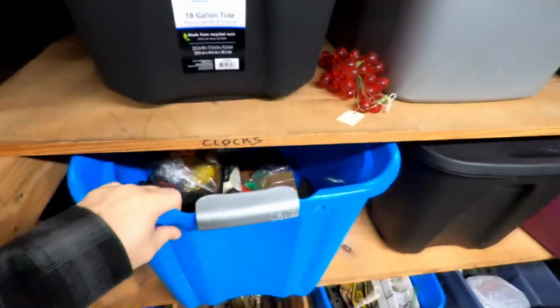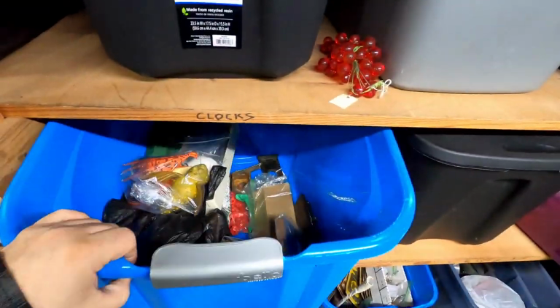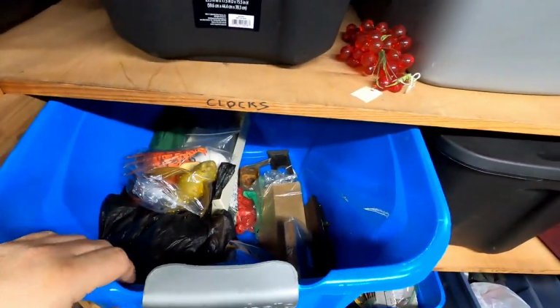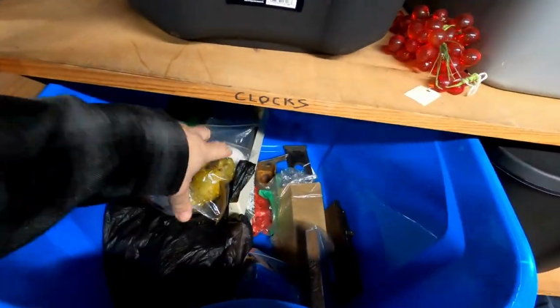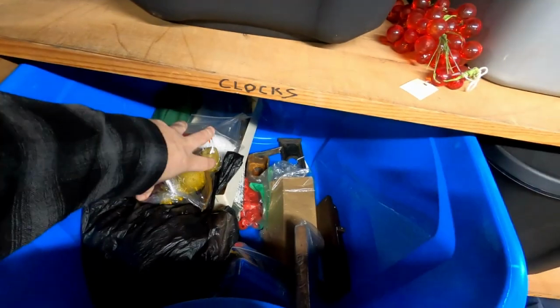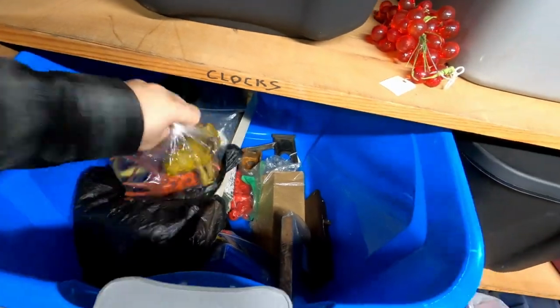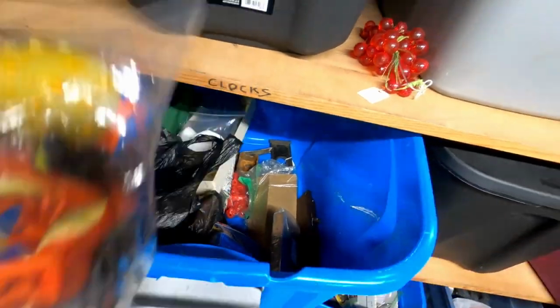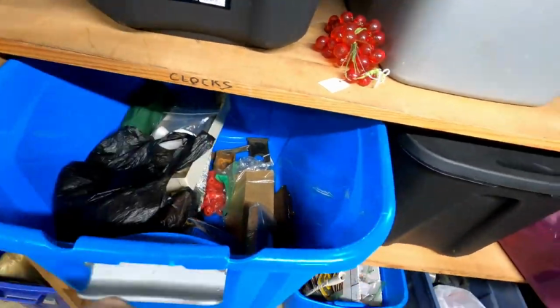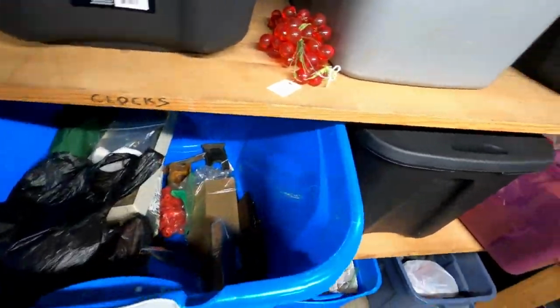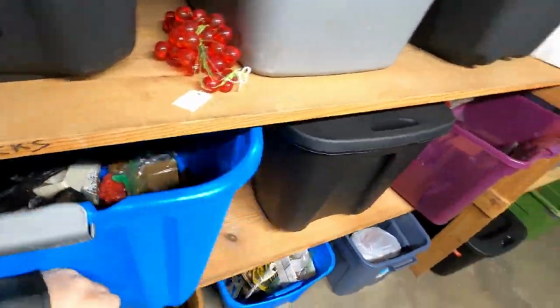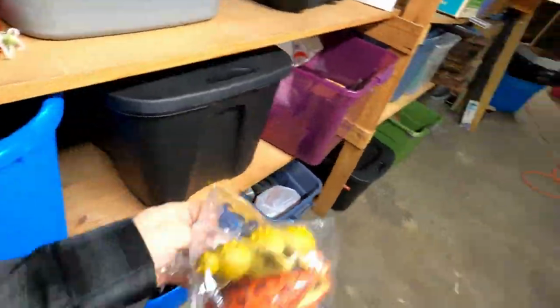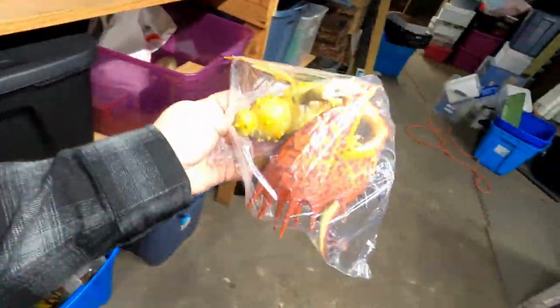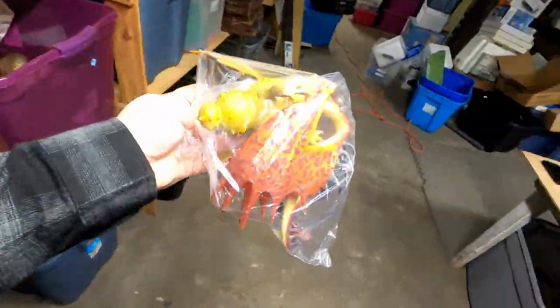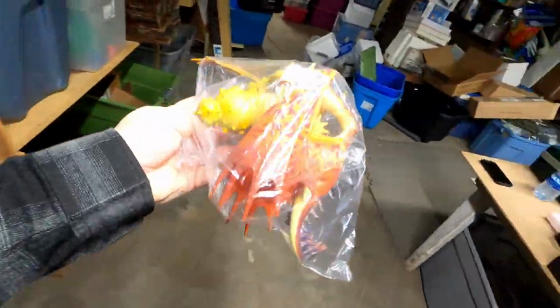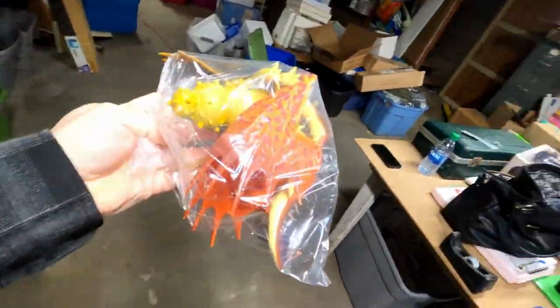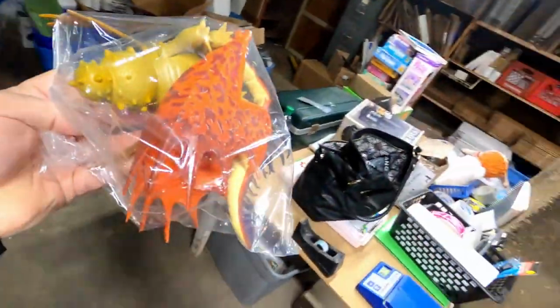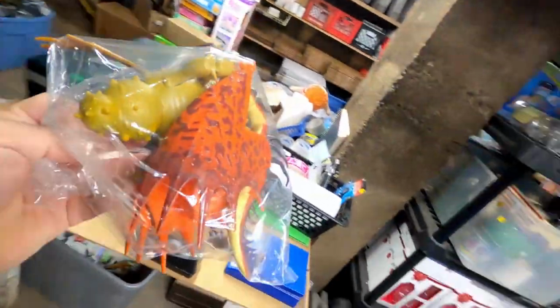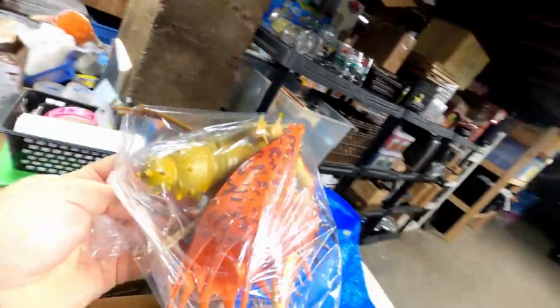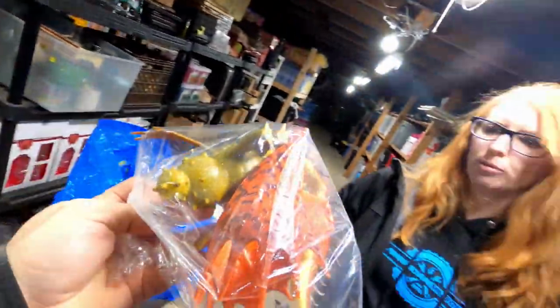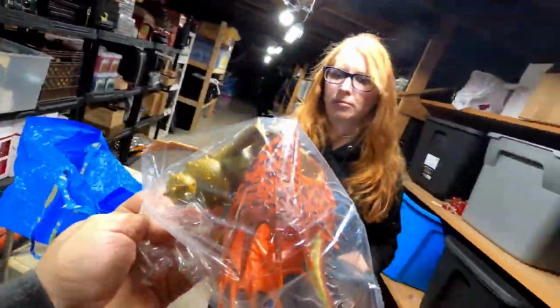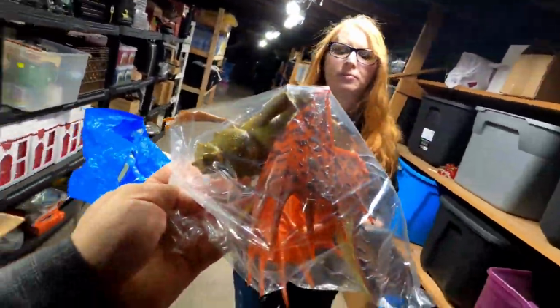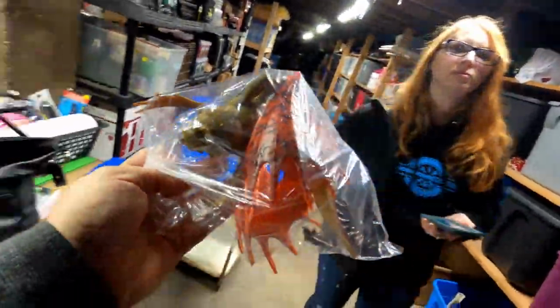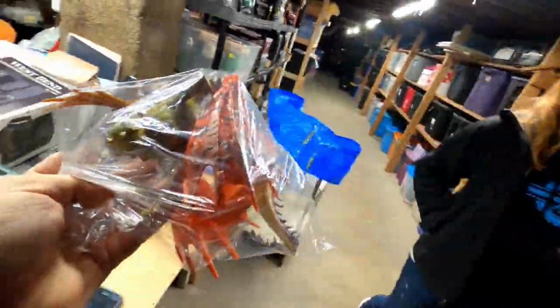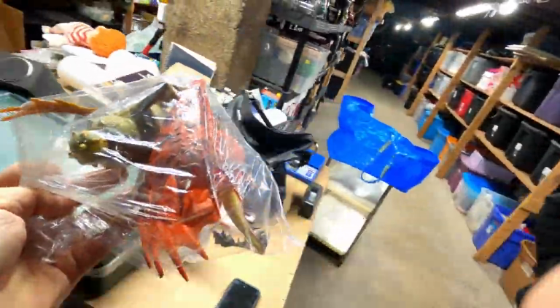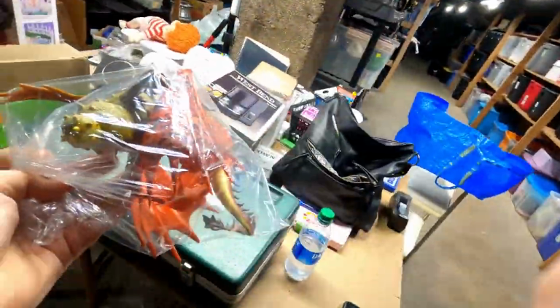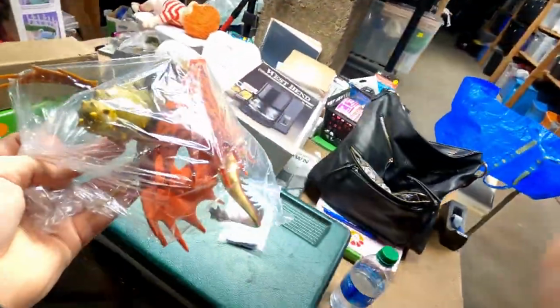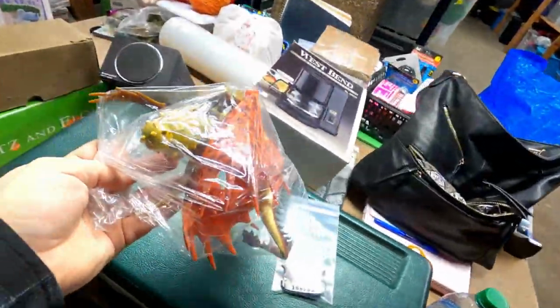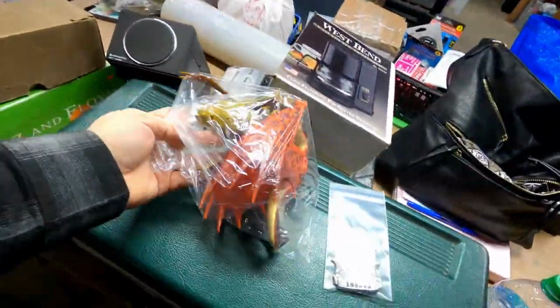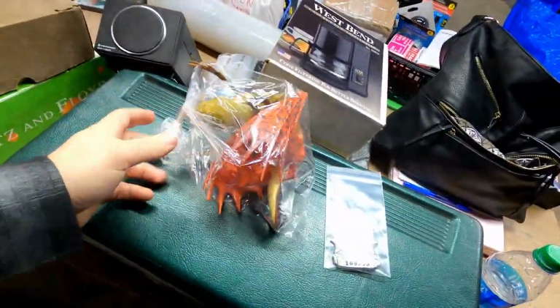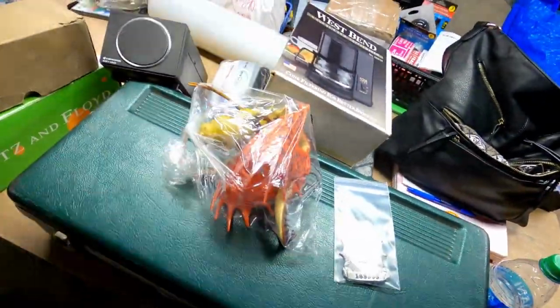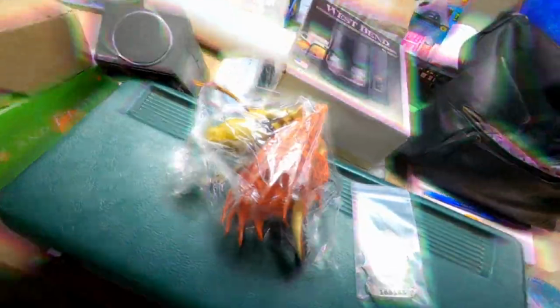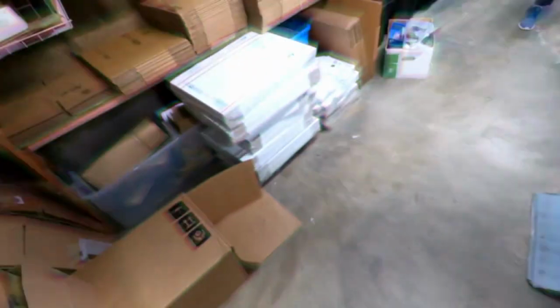These How to Train Your Dragon items sold for $10 plus shipping — not too bad, almost as good as that security badge.